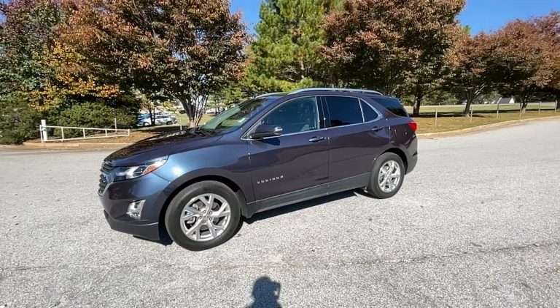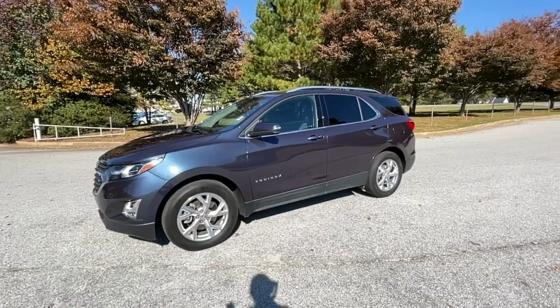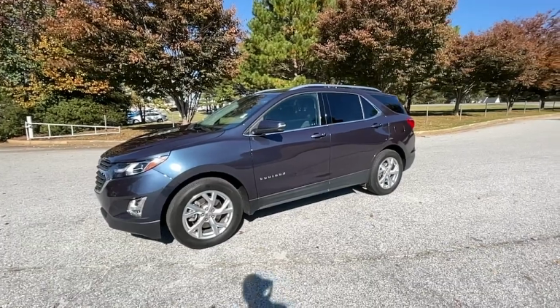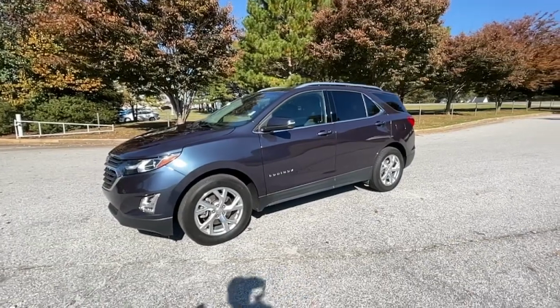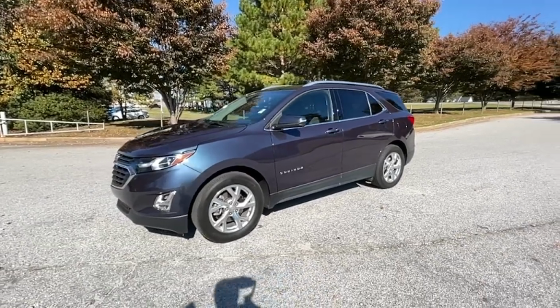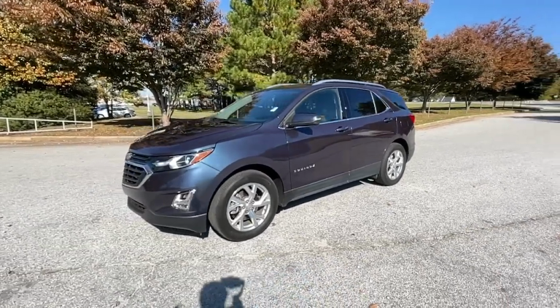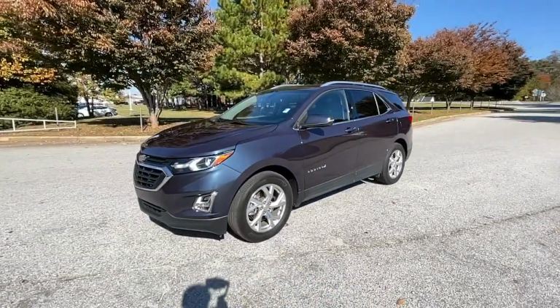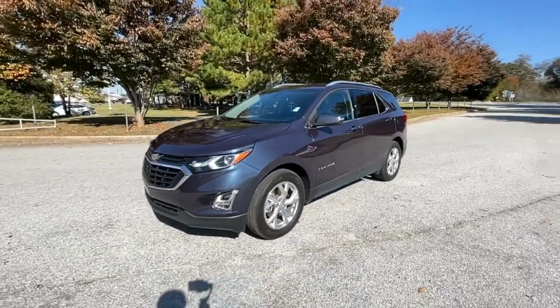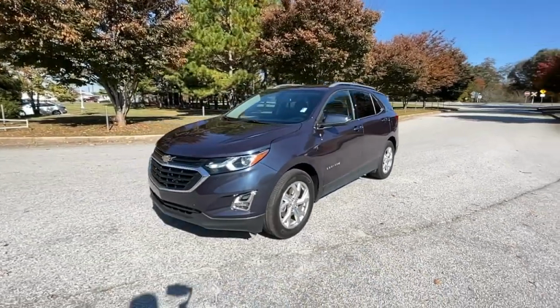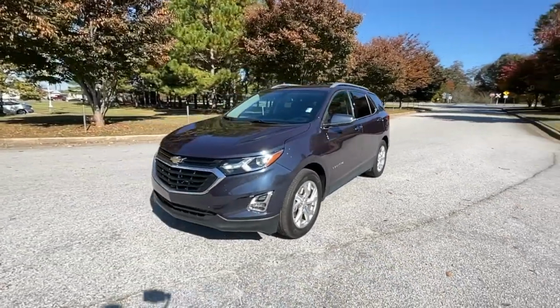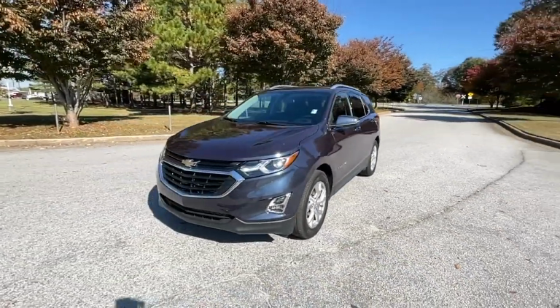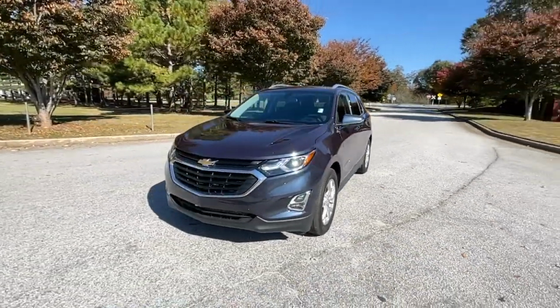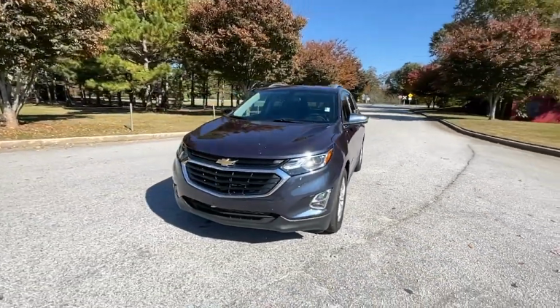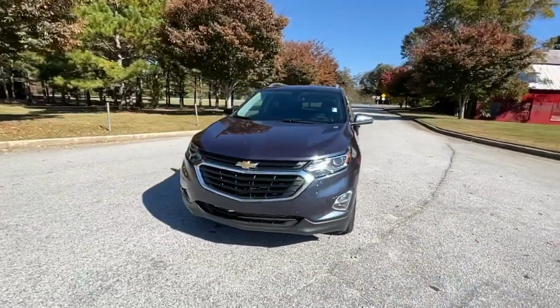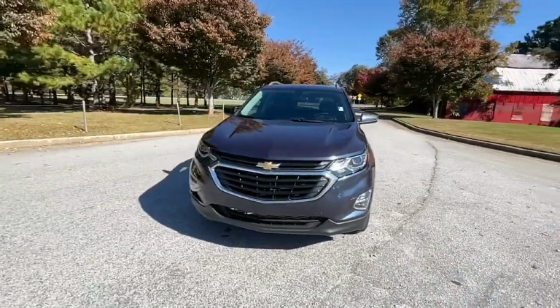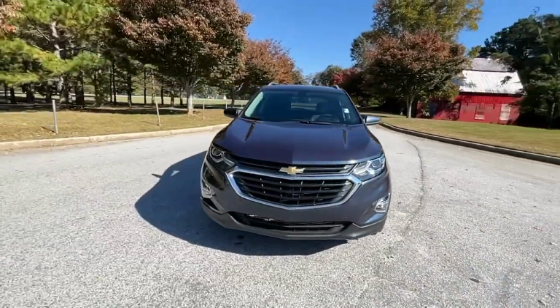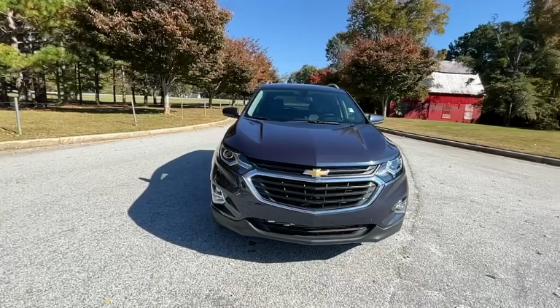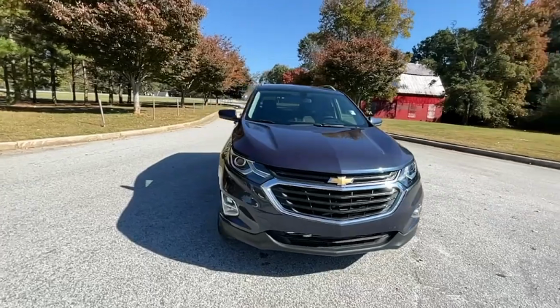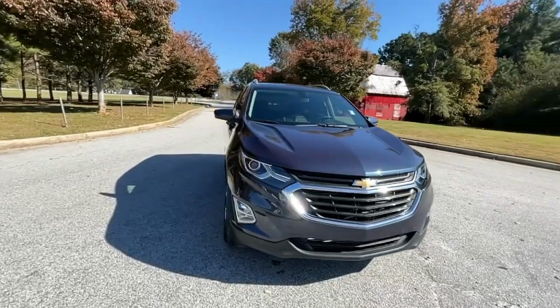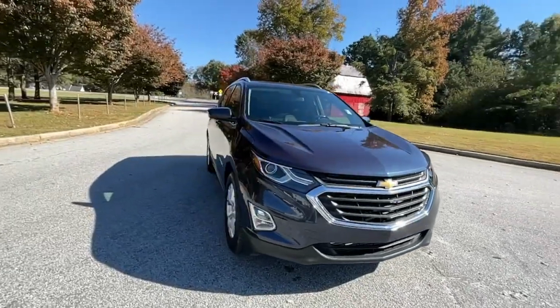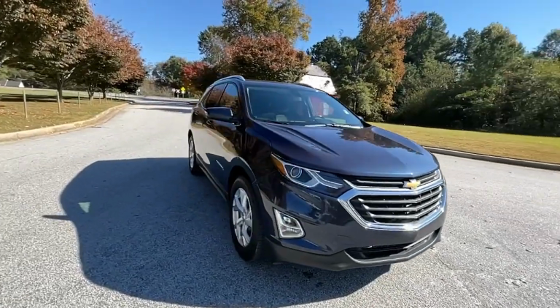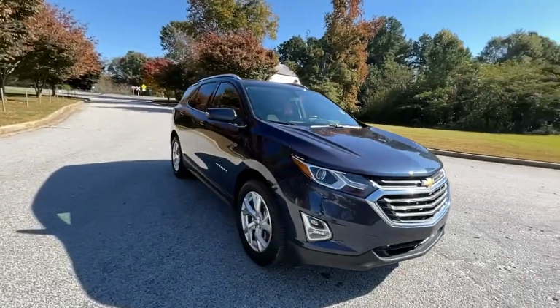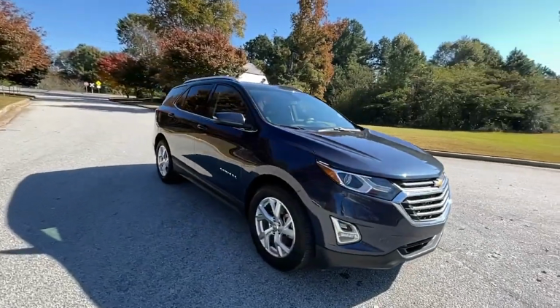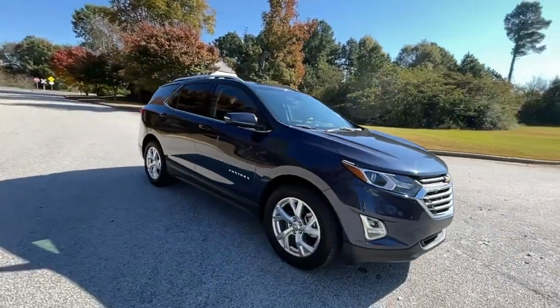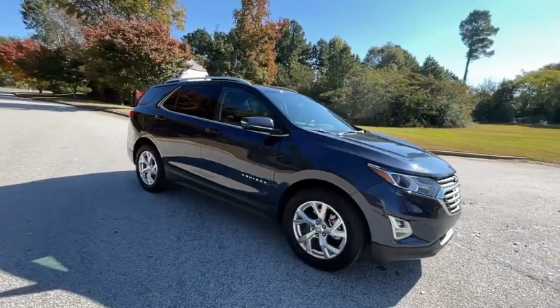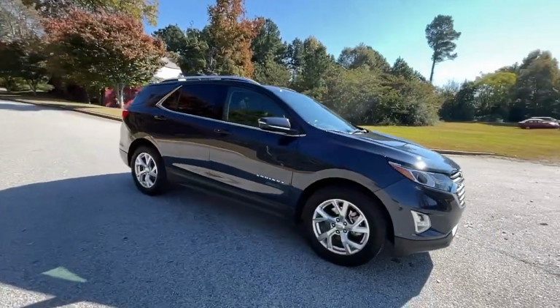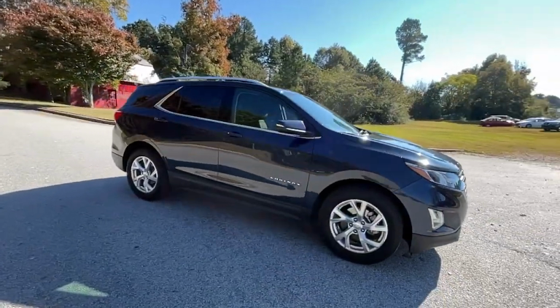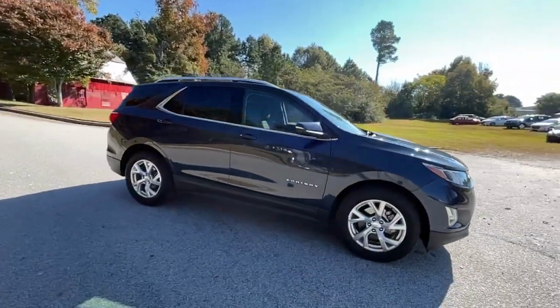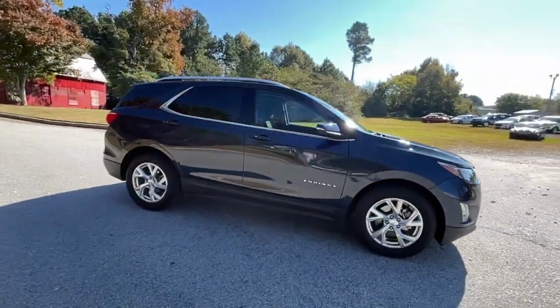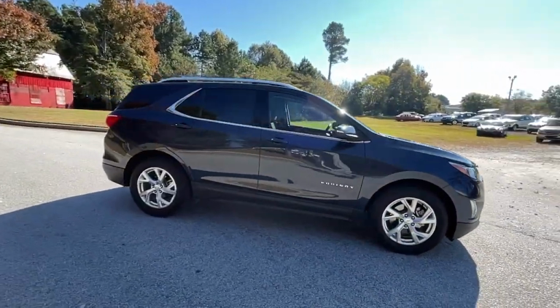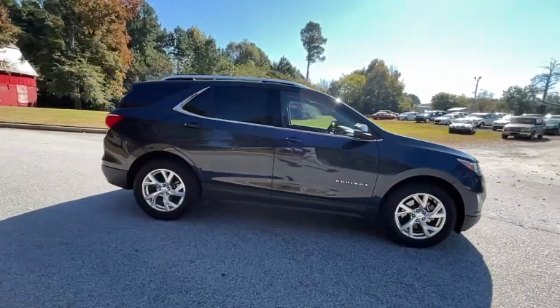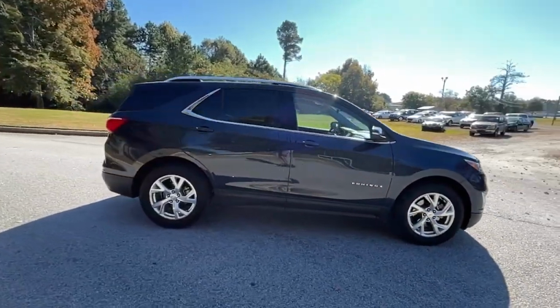You will love the features of this 2019 Chevrolet Equinox. This vehicle still has fewer than 25,000 miles on the clock, so it won't last long.